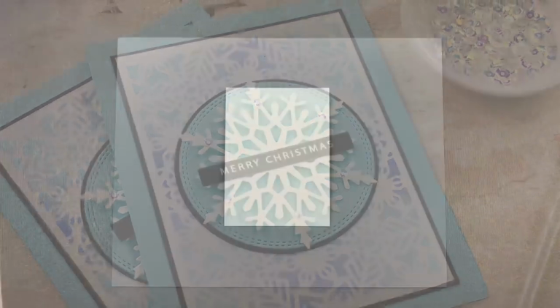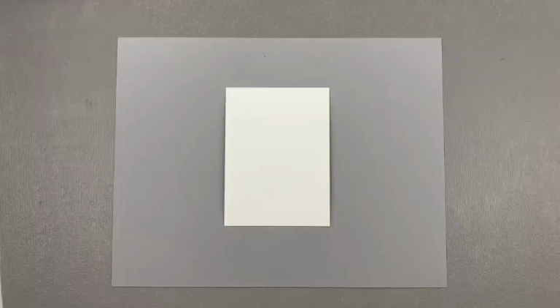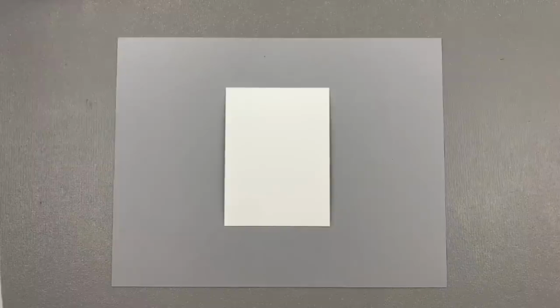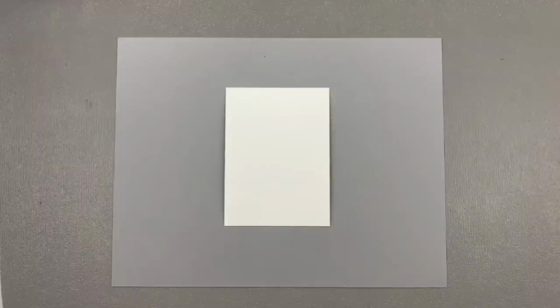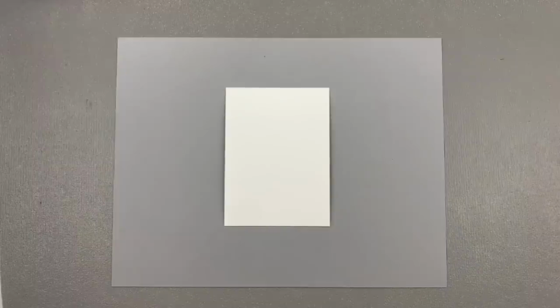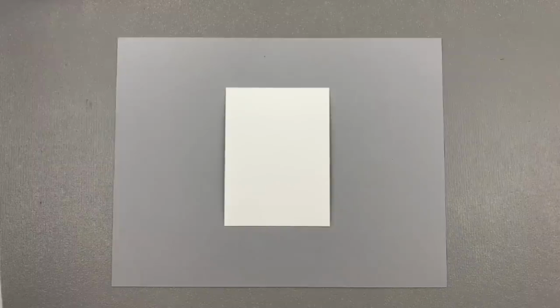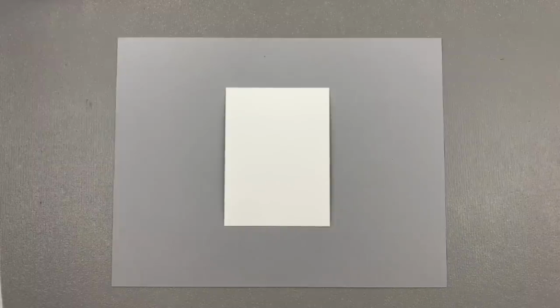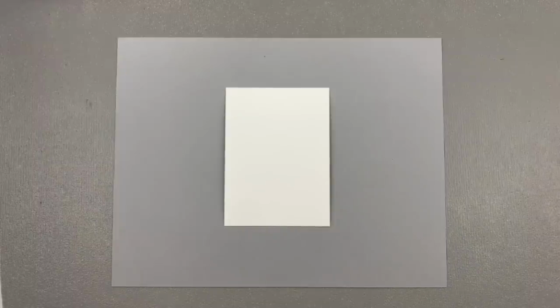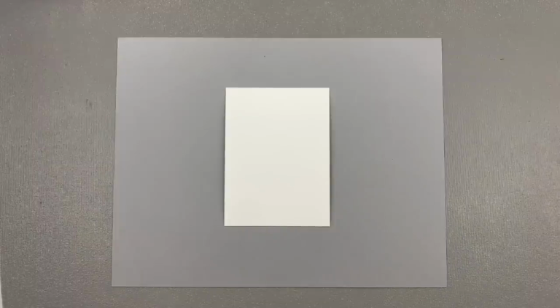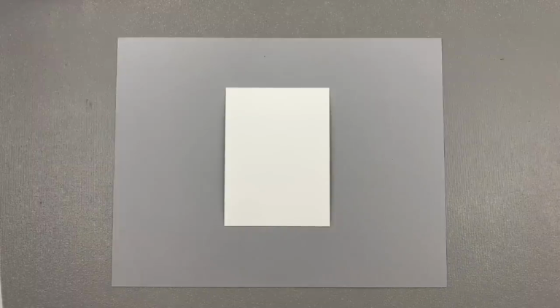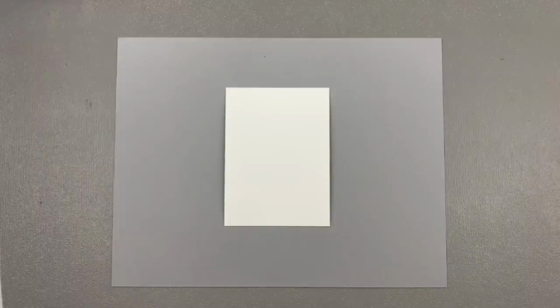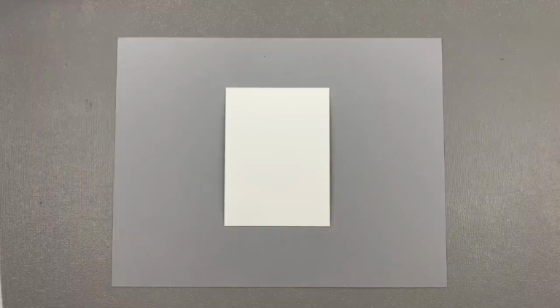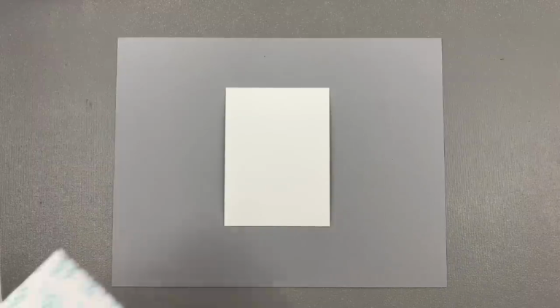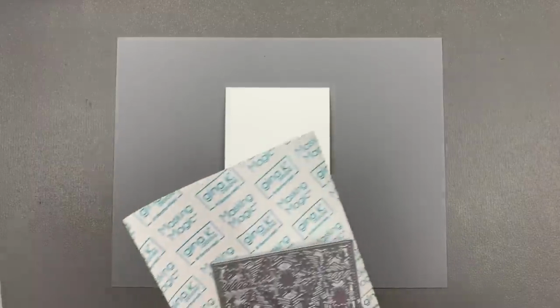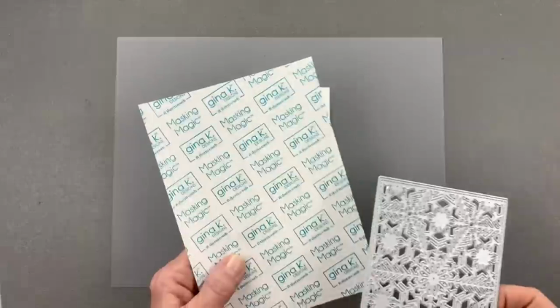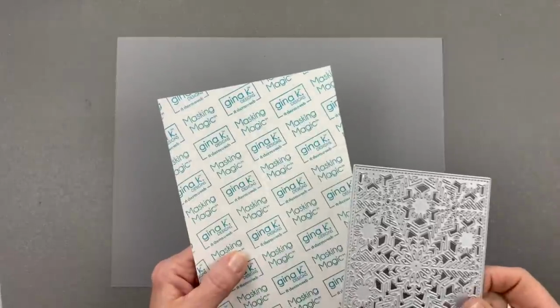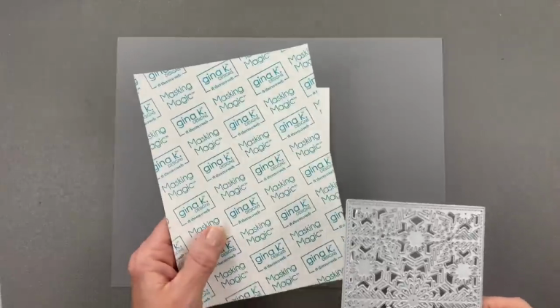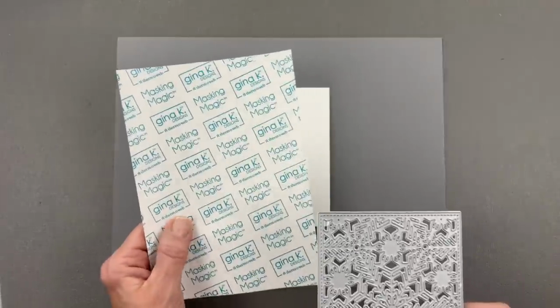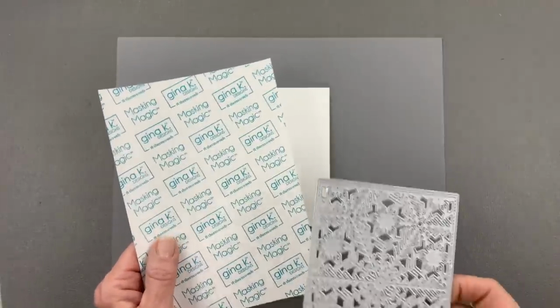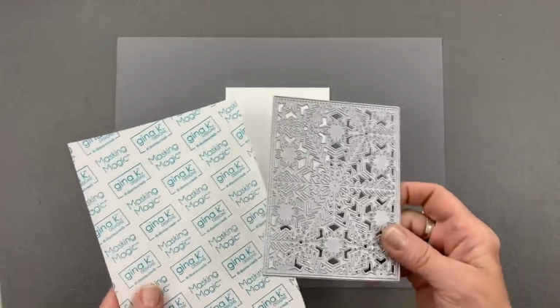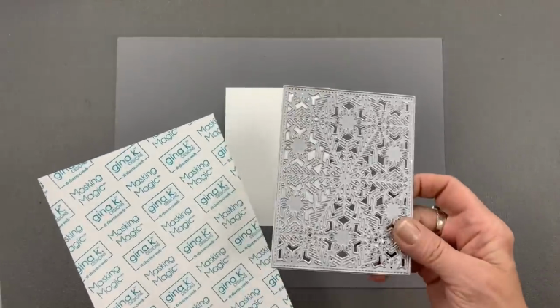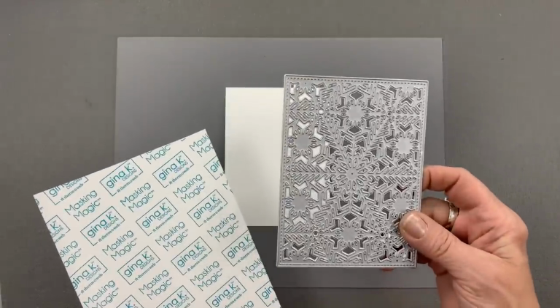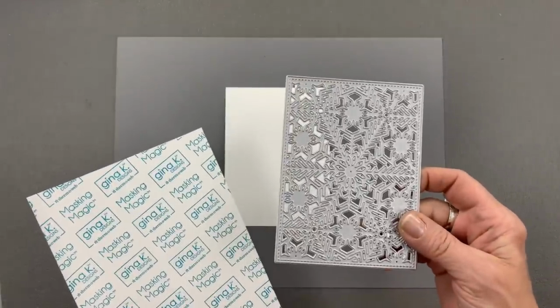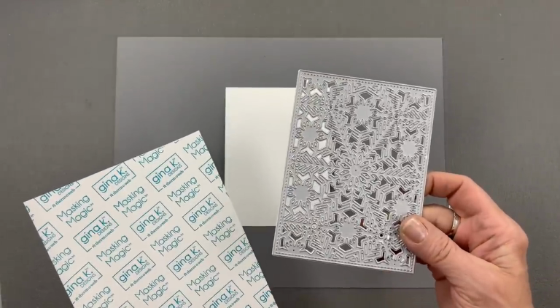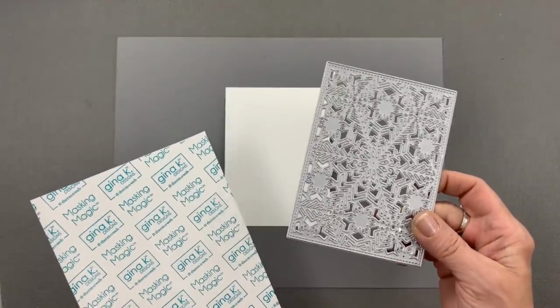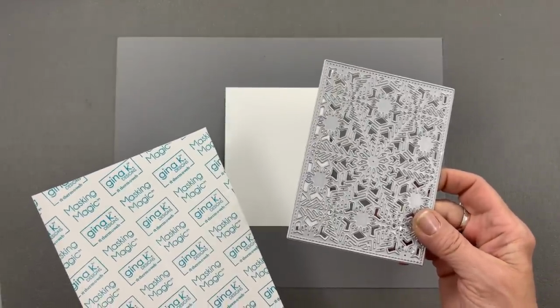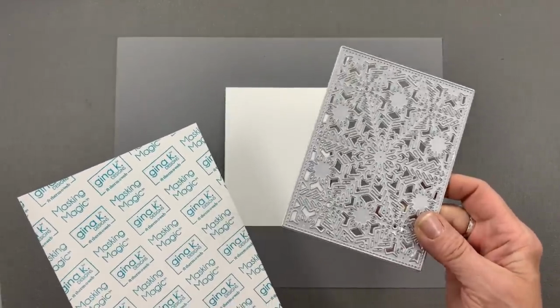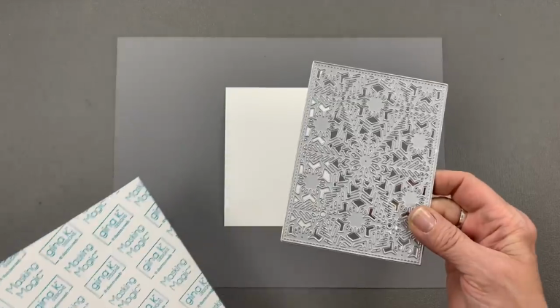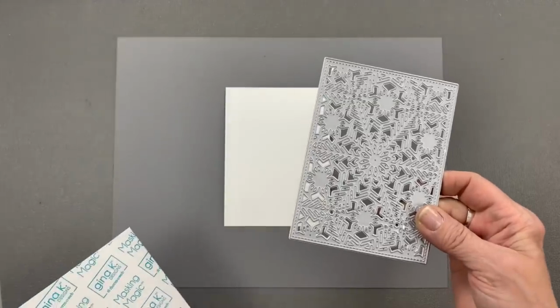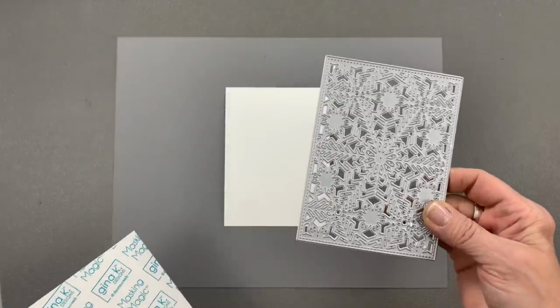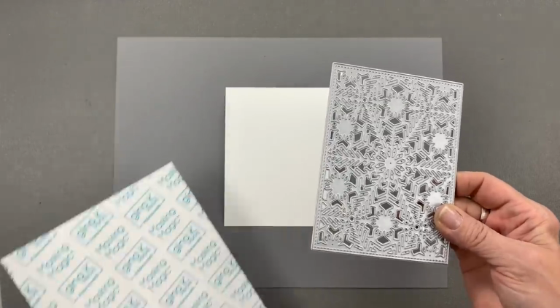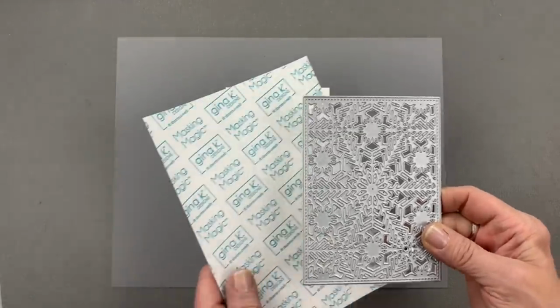Hi everyone, it's Gina from Gina K Designs and welcome back to another five-minute card video. Today I'm going to be using some Masking Magic masking paper and I'm going to be using our Snowflake die plate that comes in the new Winter Whimsy card kit.